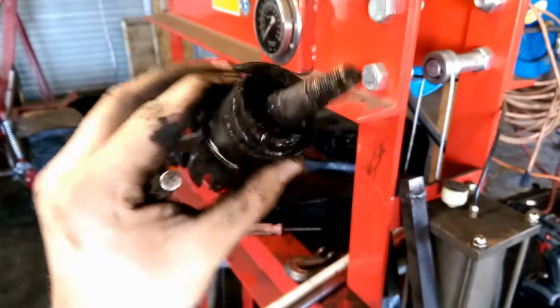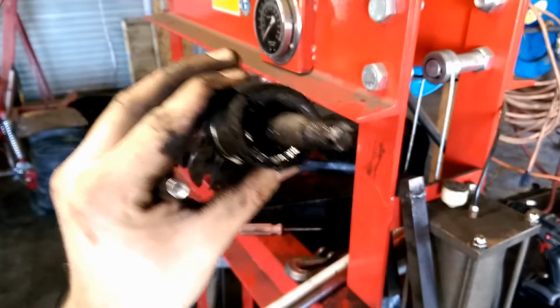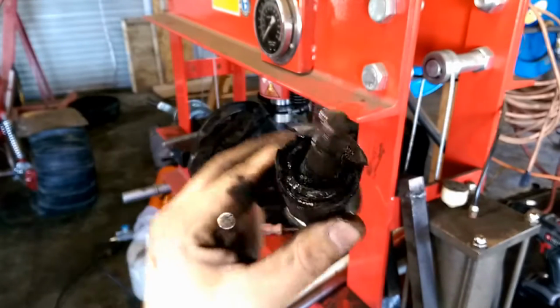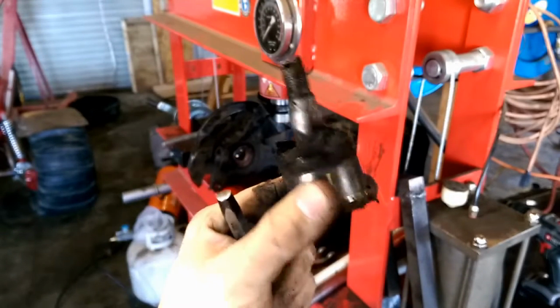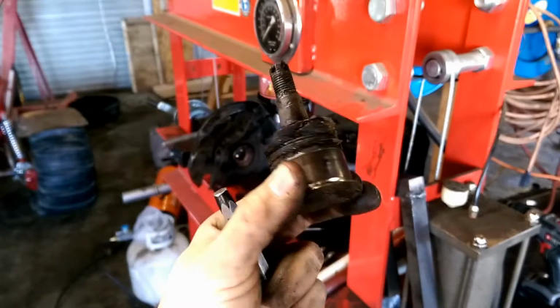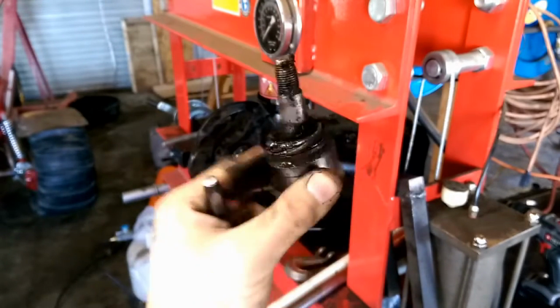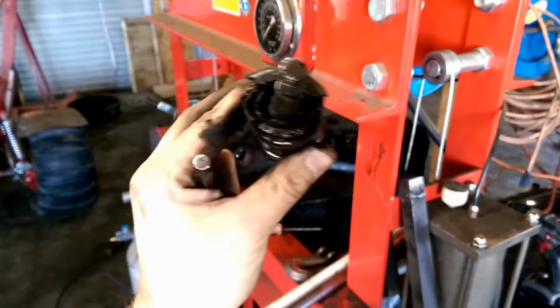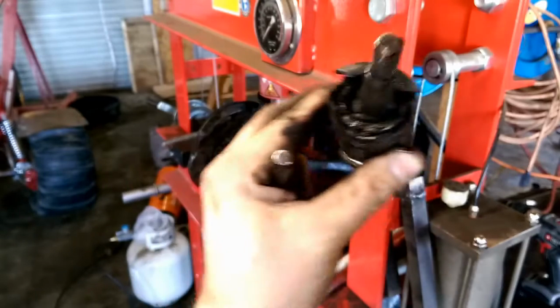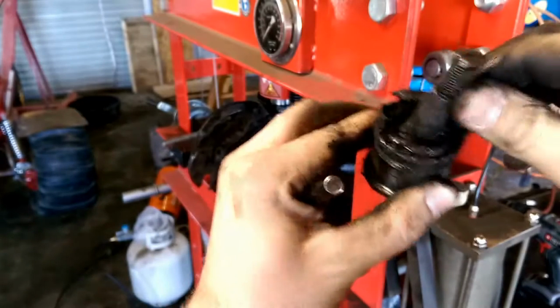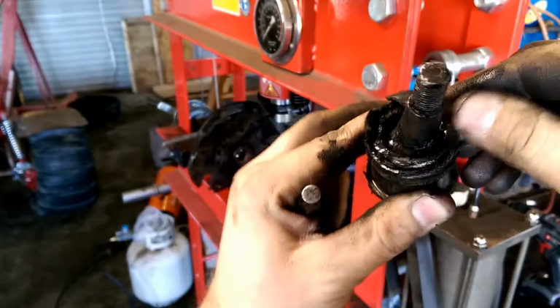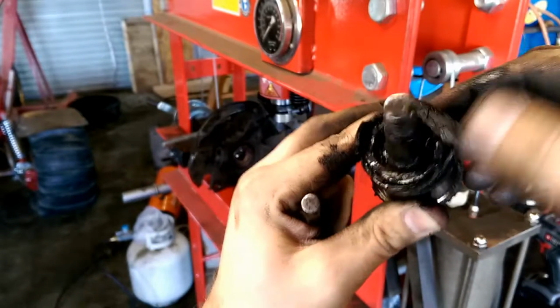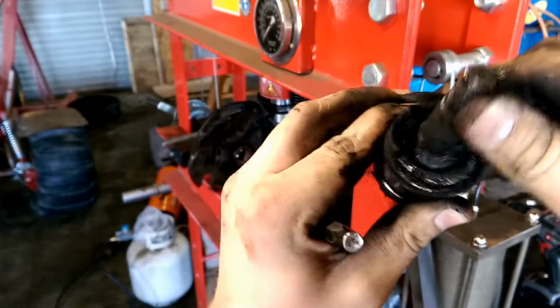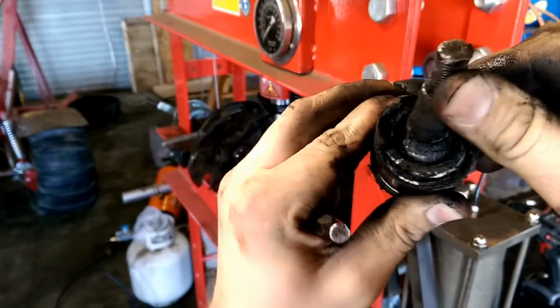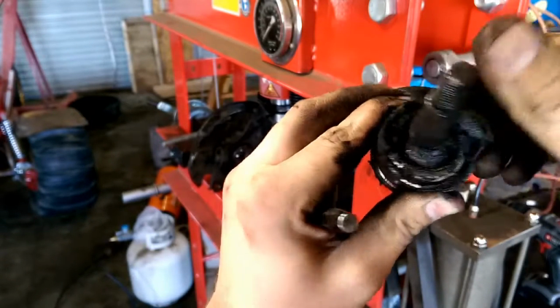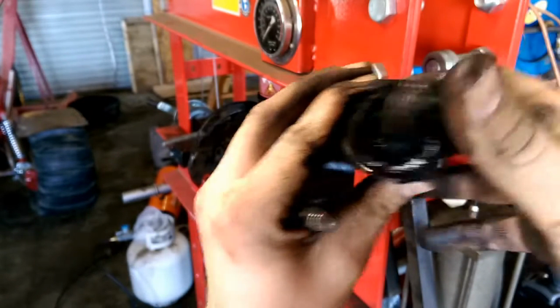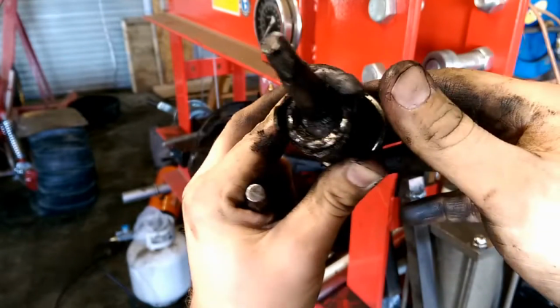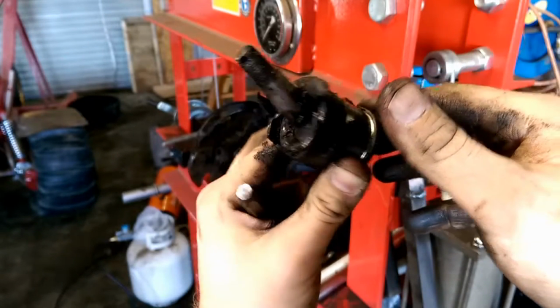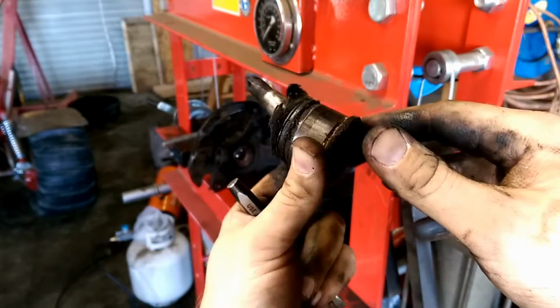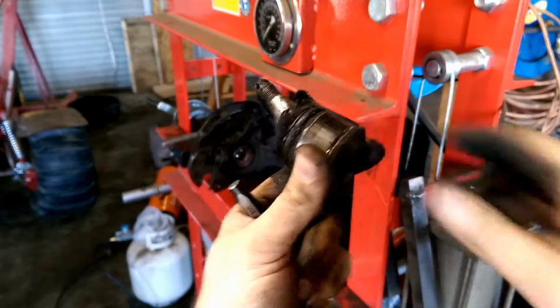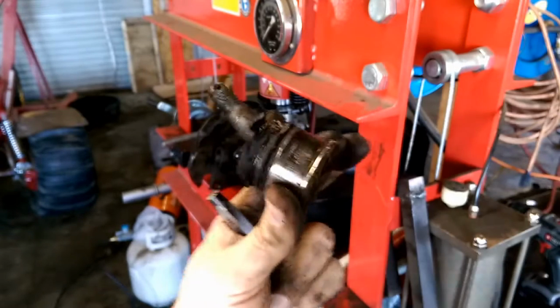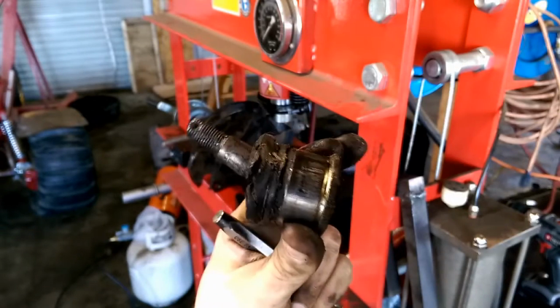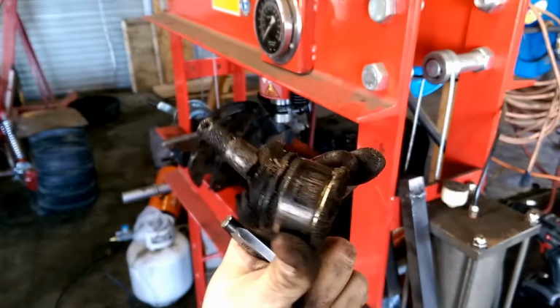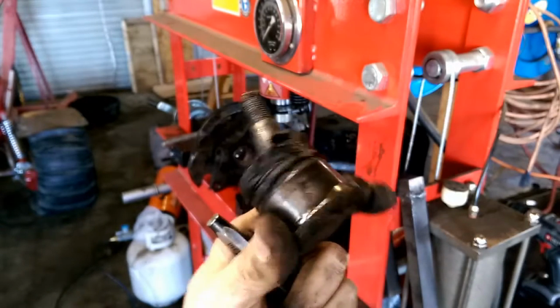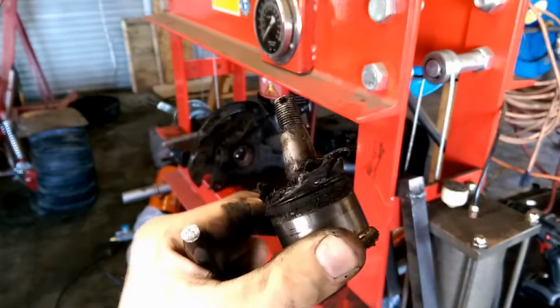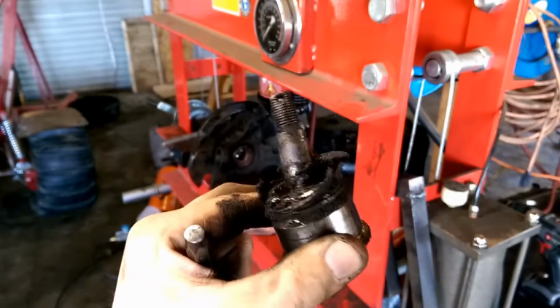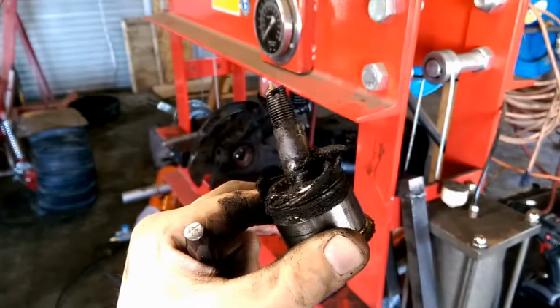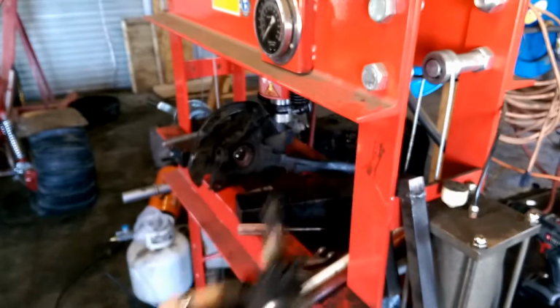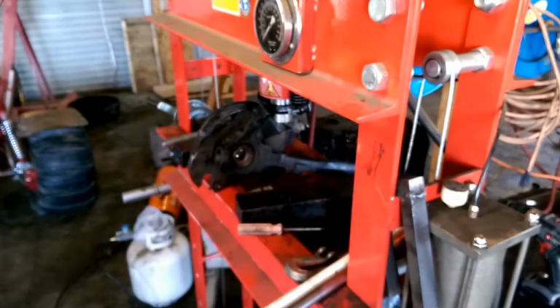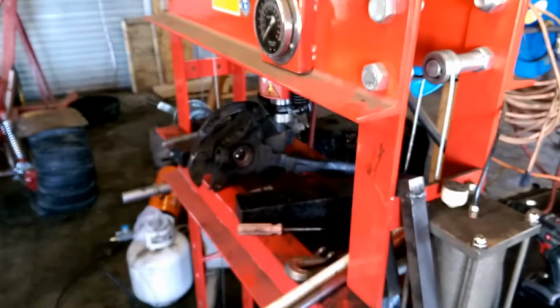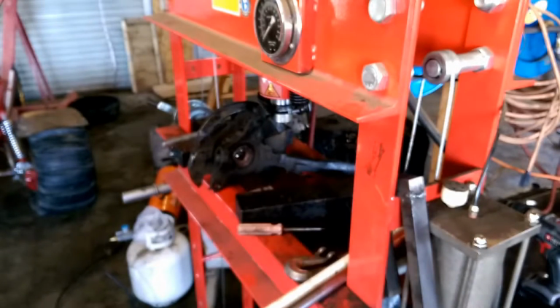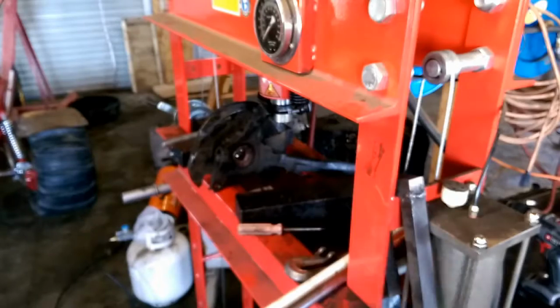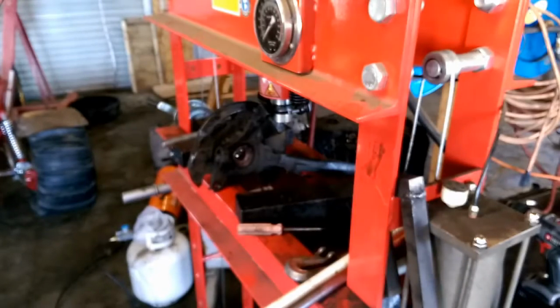There it is. Crappy, like I said — no boot, just going to fall apart. Got it out. Awesome. Now it's time to do the next one.